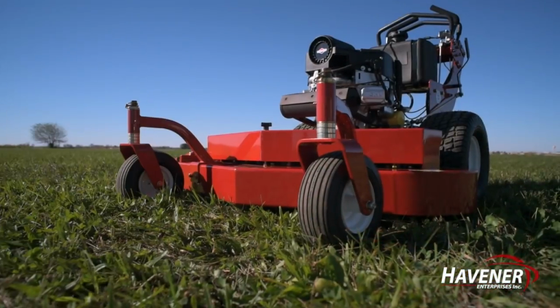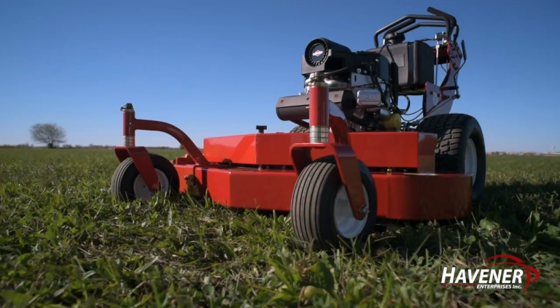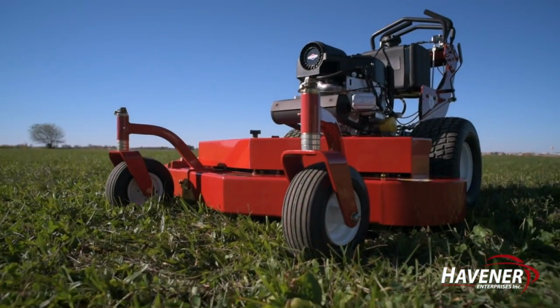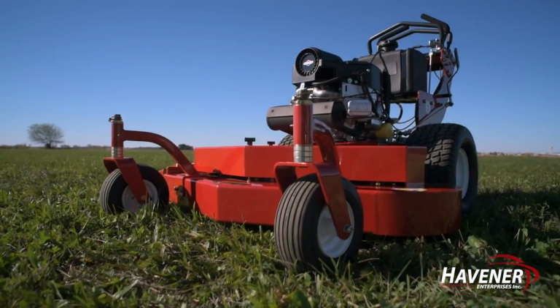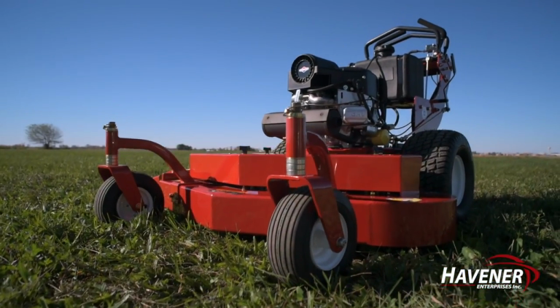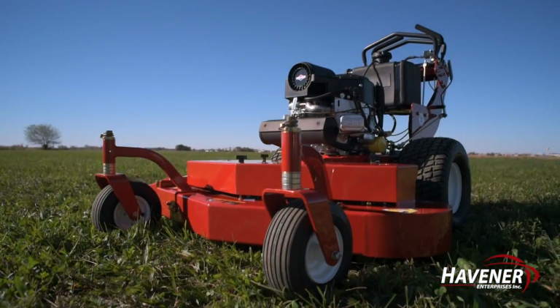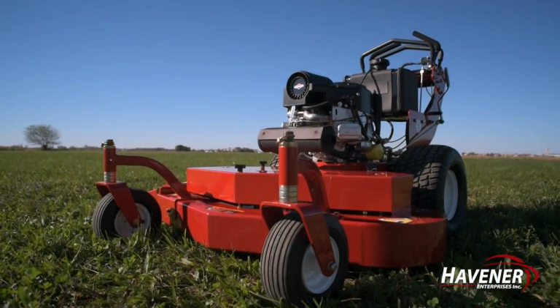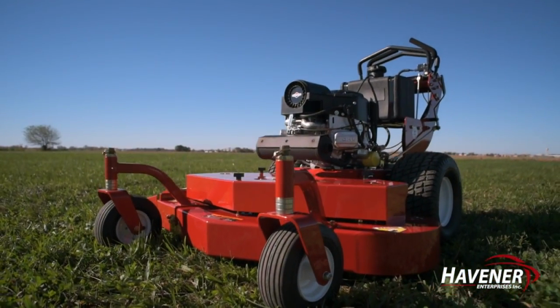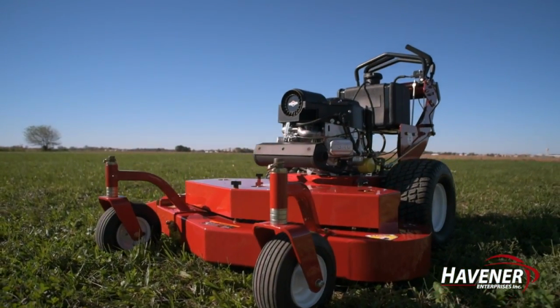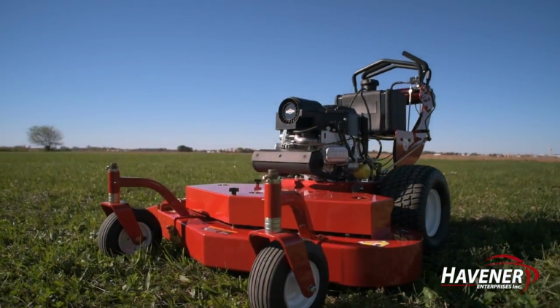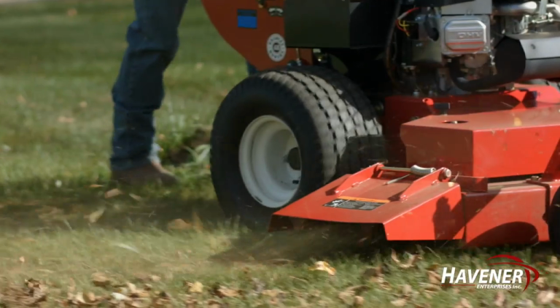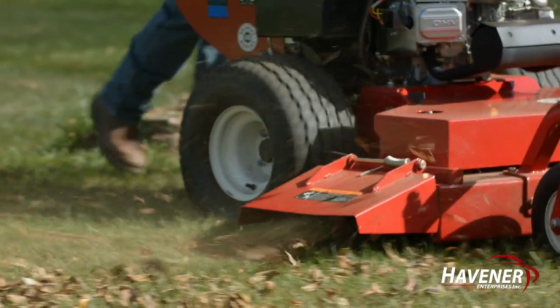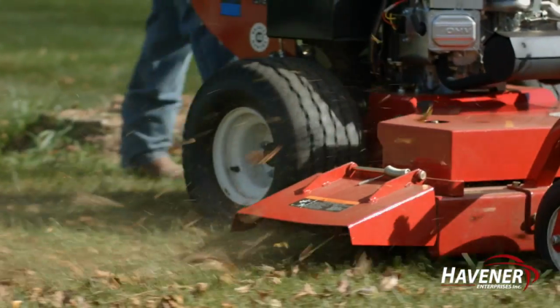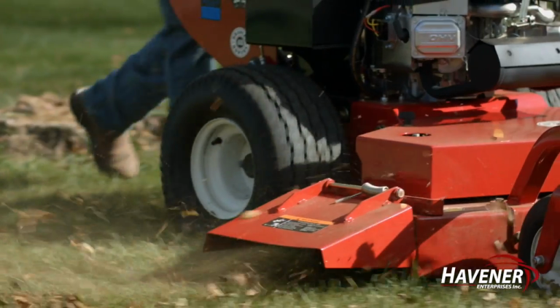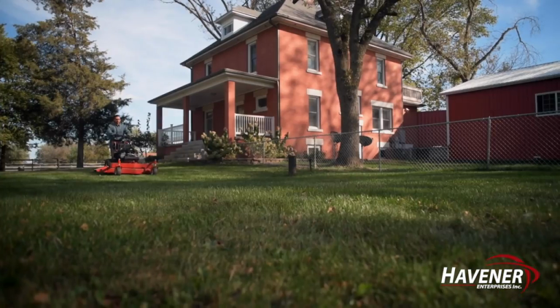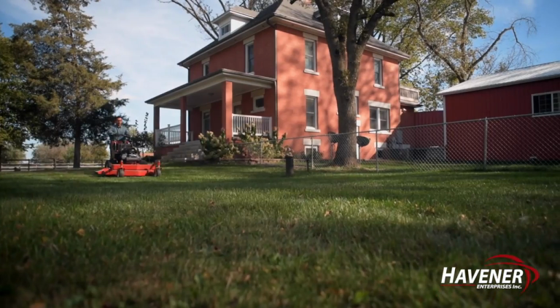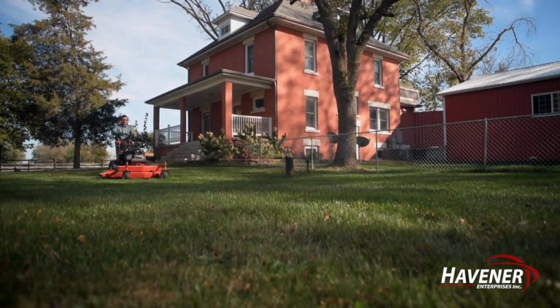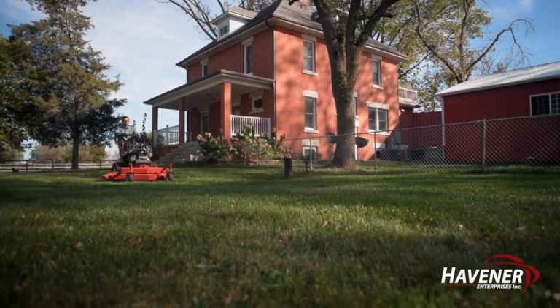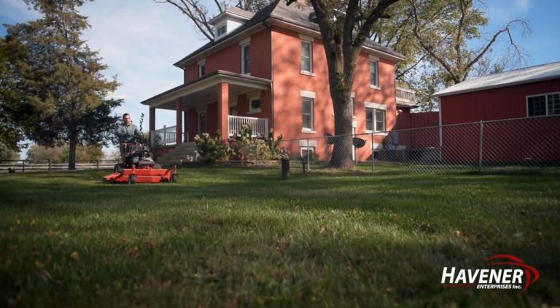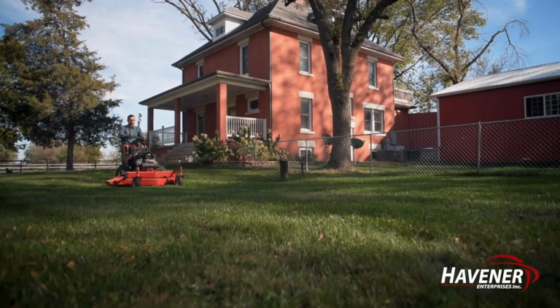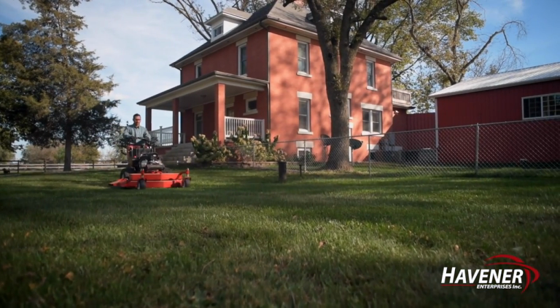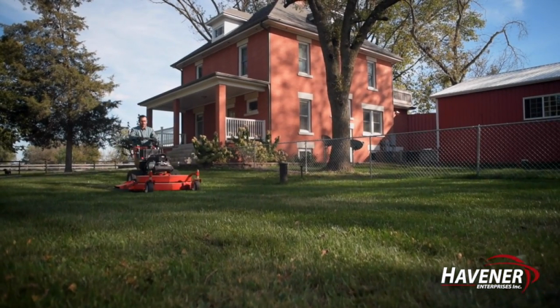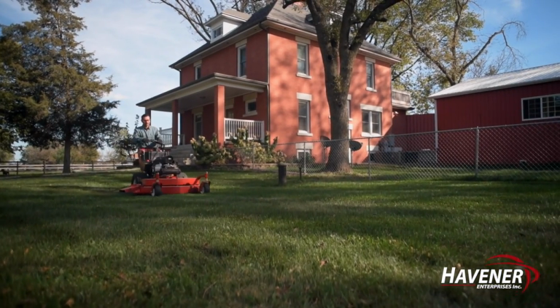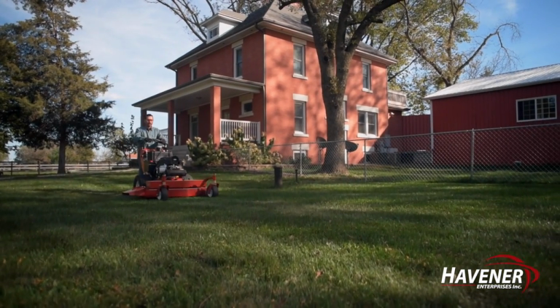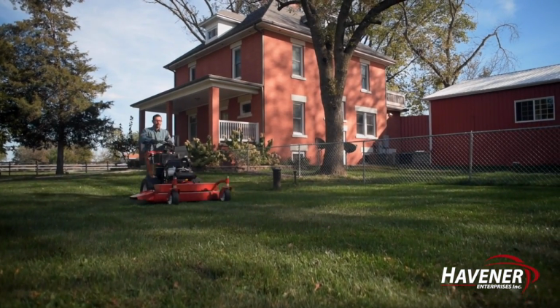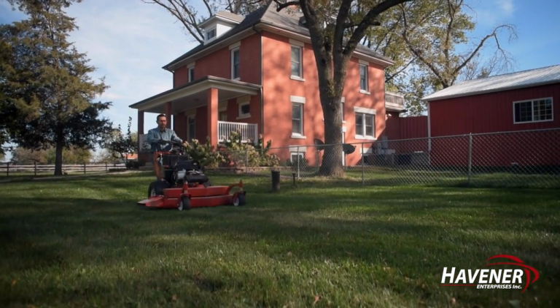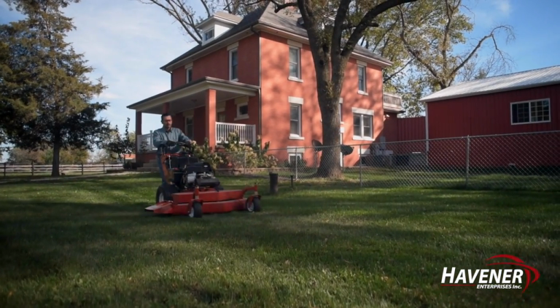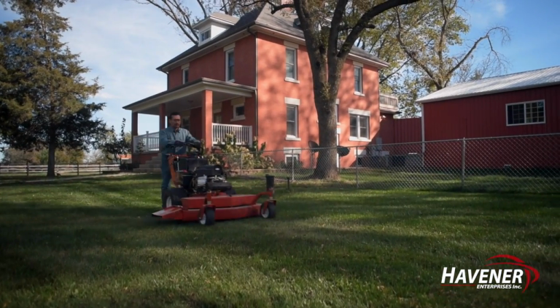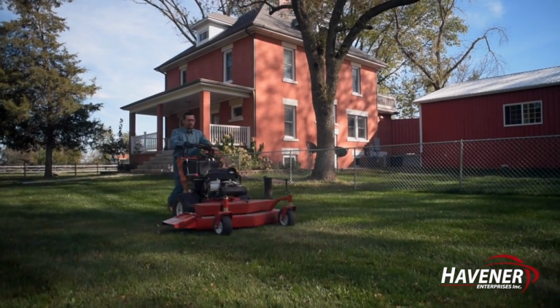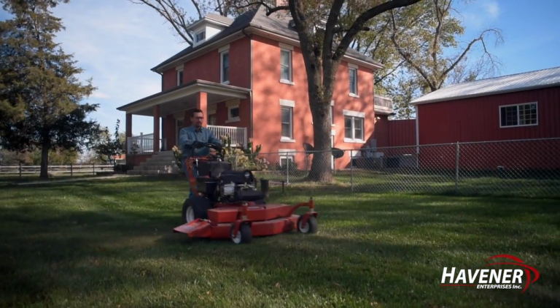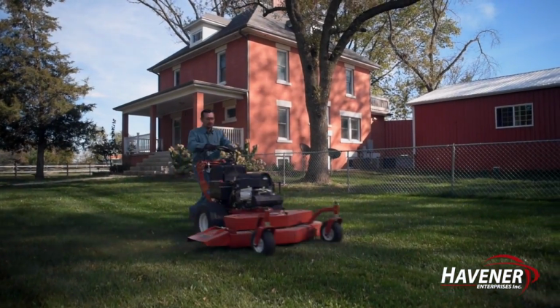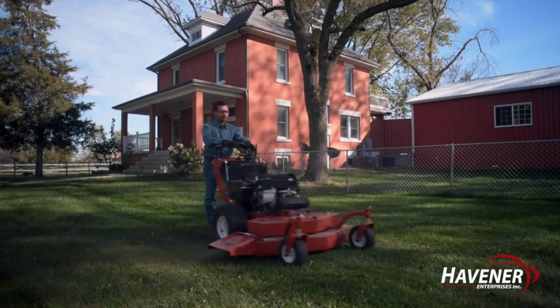The Bradley Commercial Walk-Behind Mower gives you a quality cut that you and your customers will be proud to show off while you maximize your mowing efficiency.